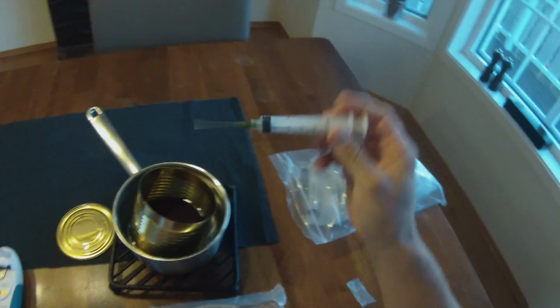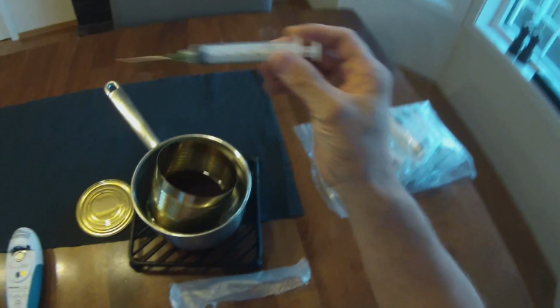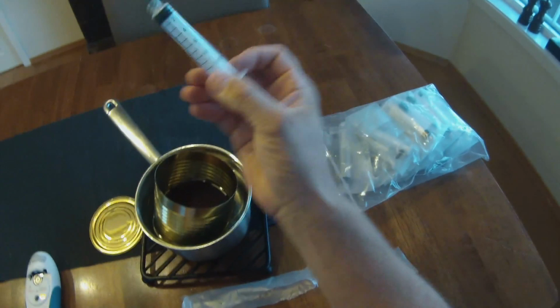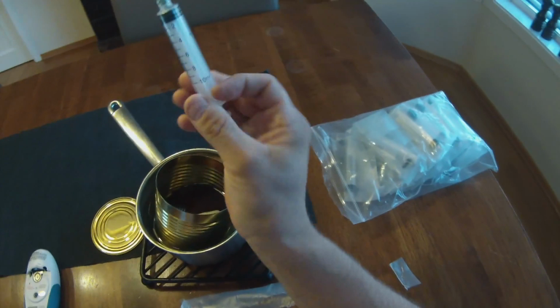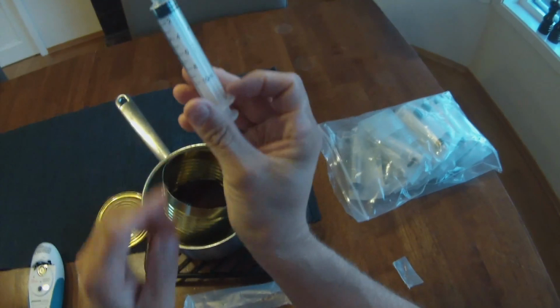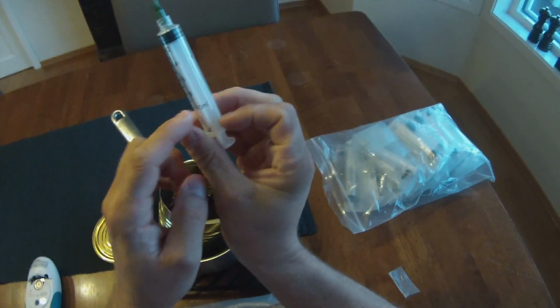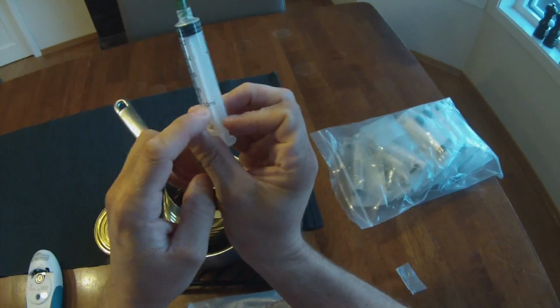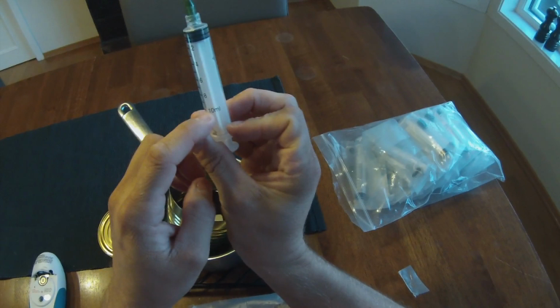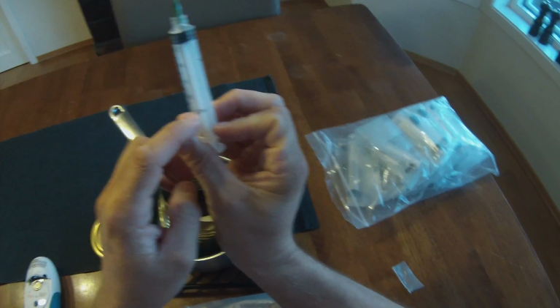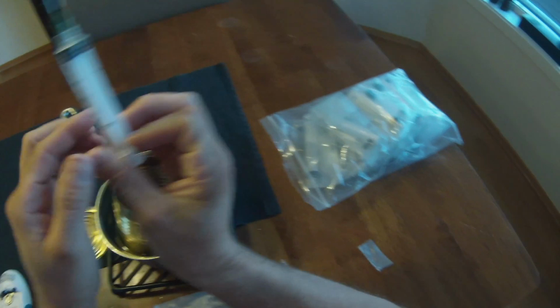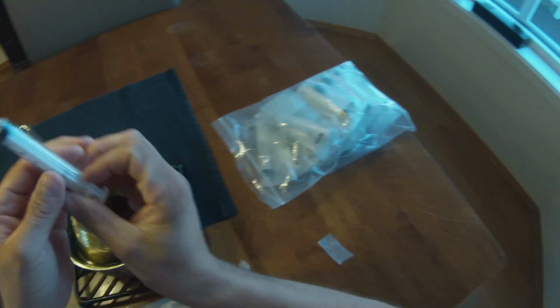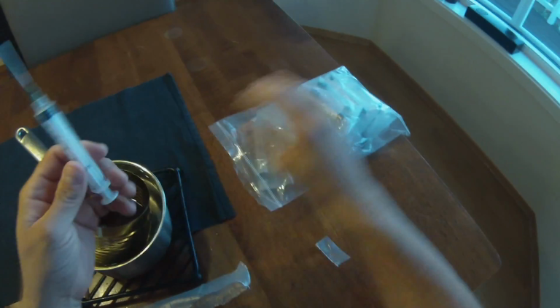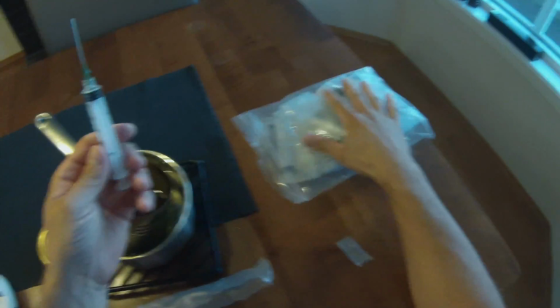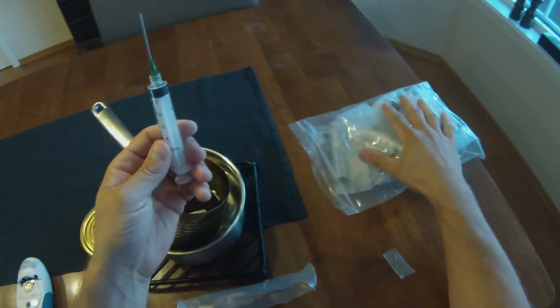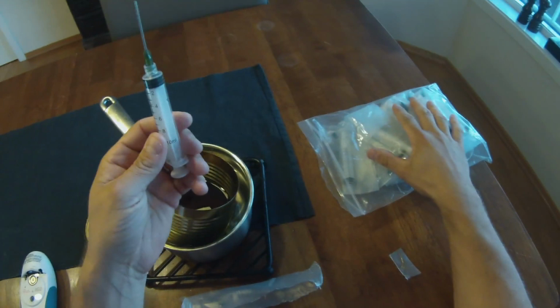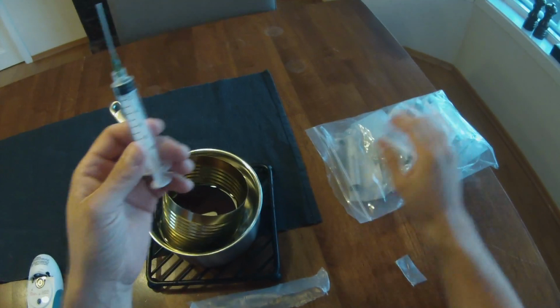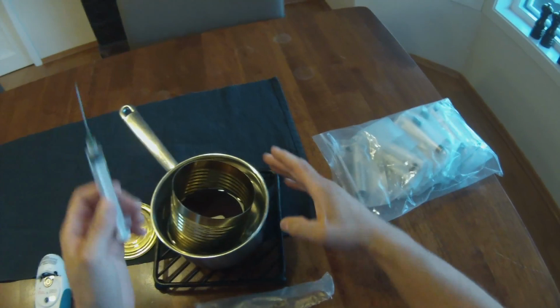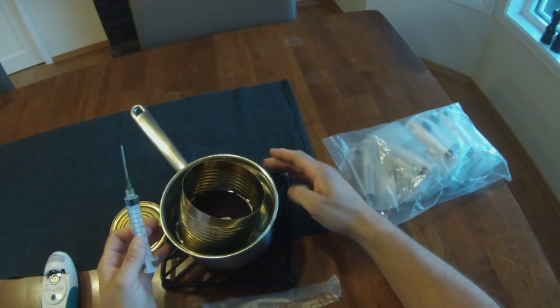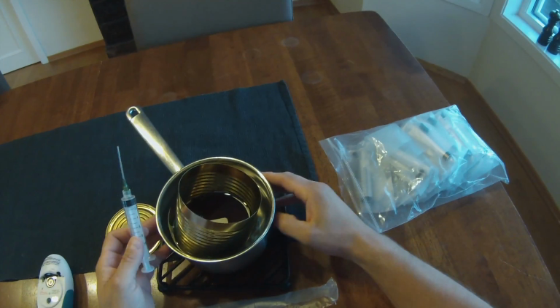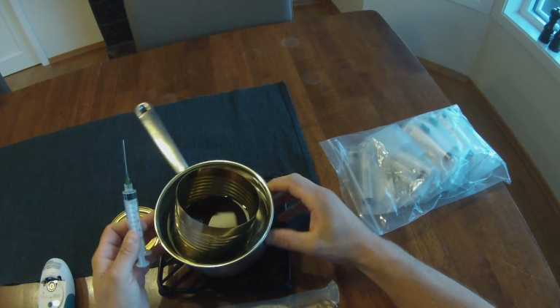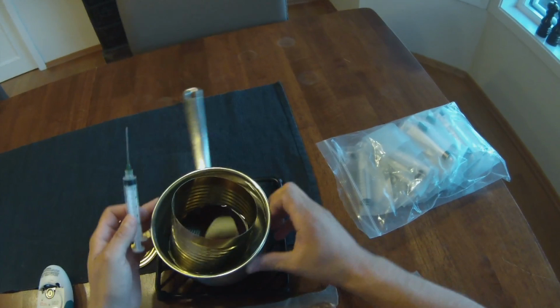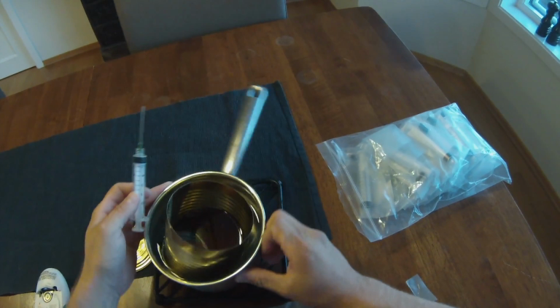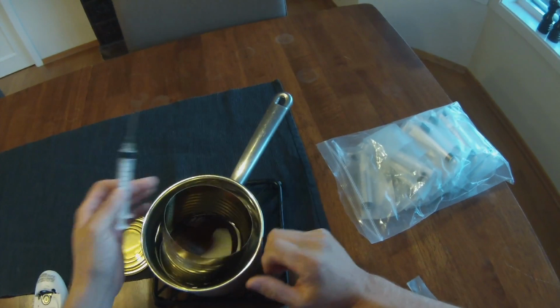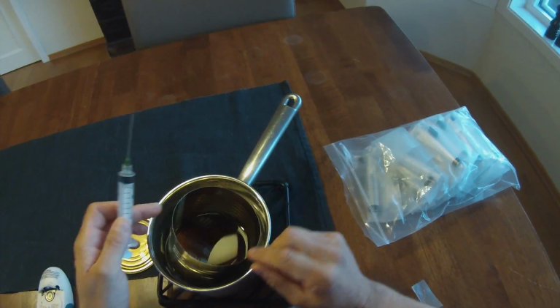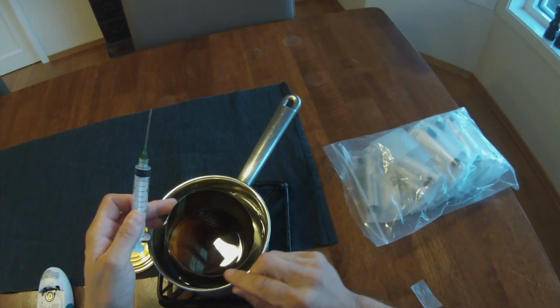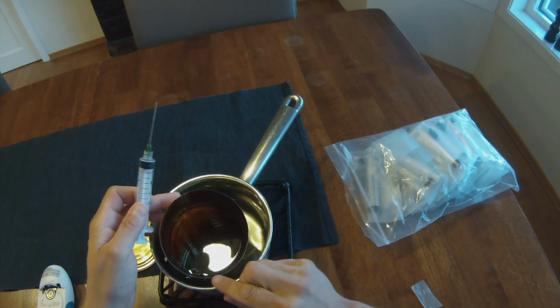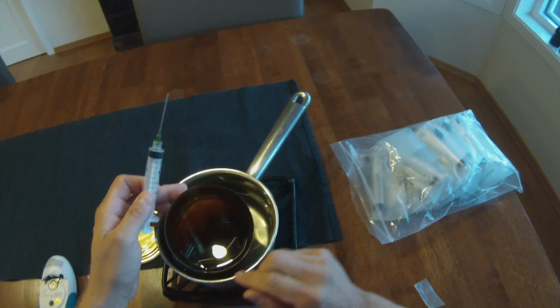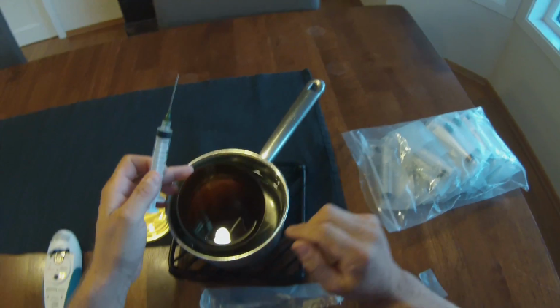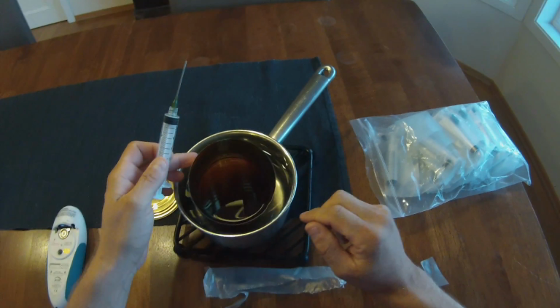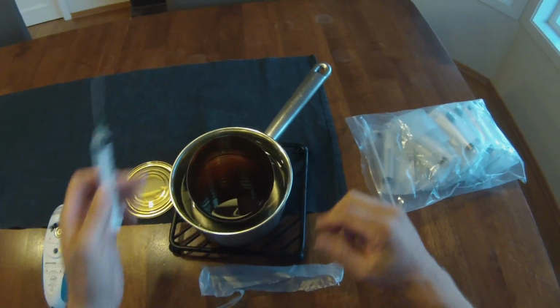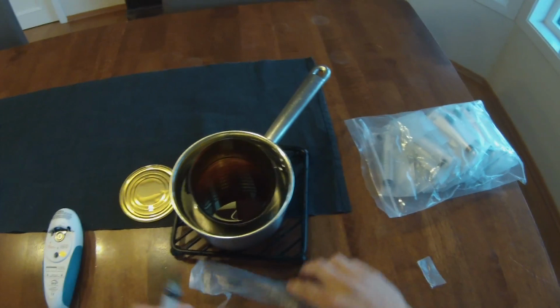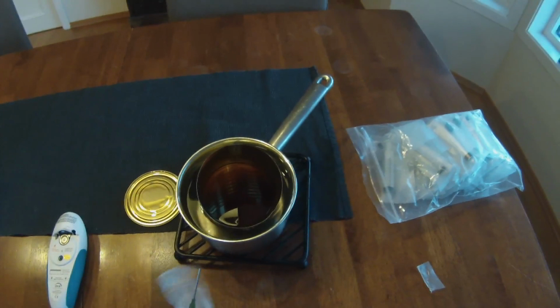Each one of these syringes holds 10 milliliters and I've got 18 of them. So let's go ahead and start to fill them up and see how many I get.